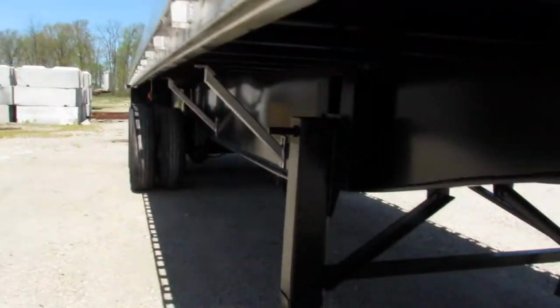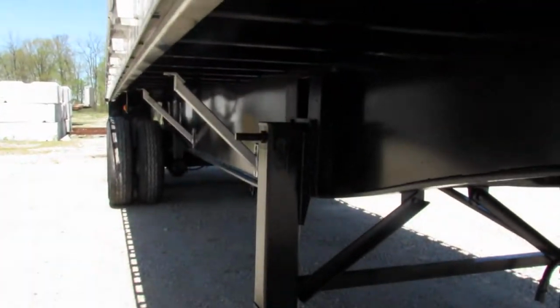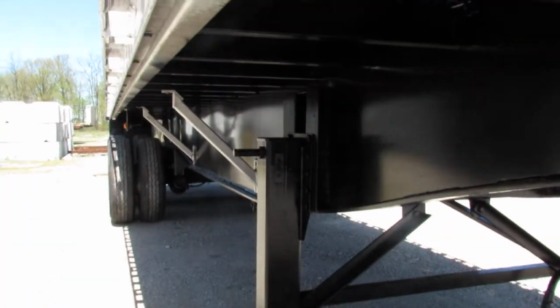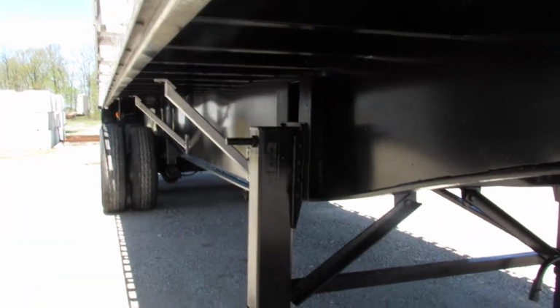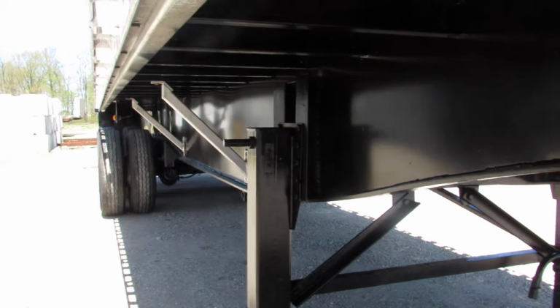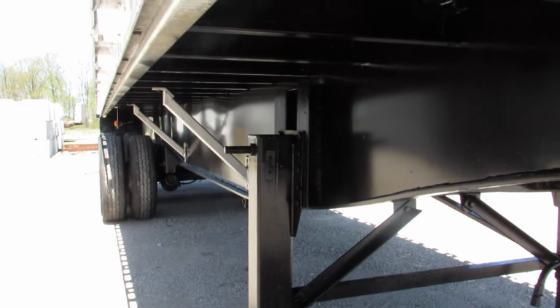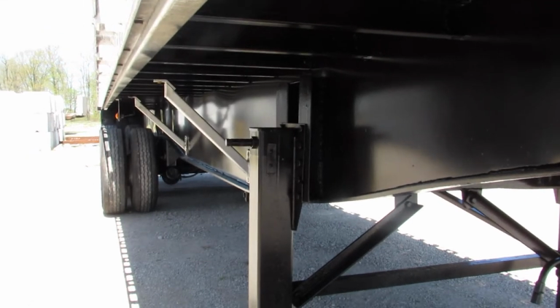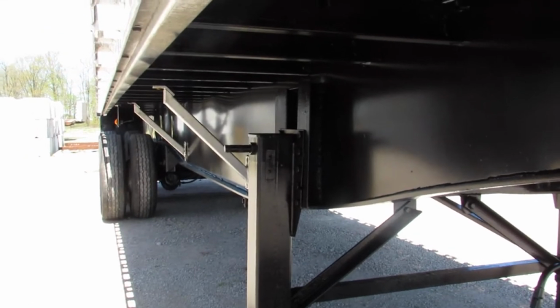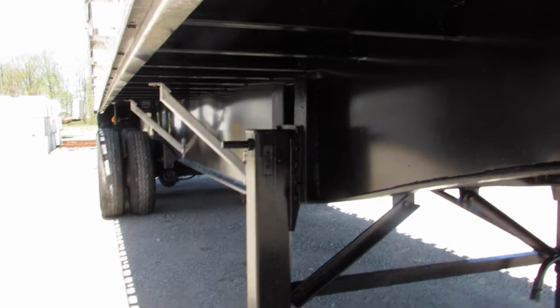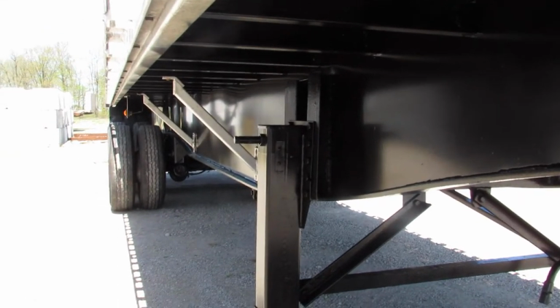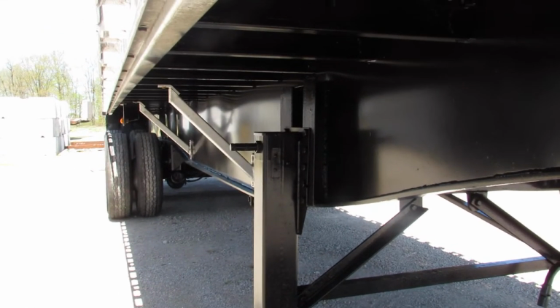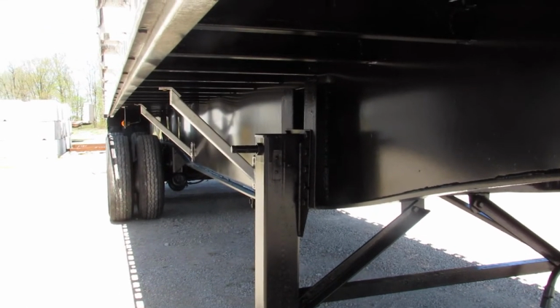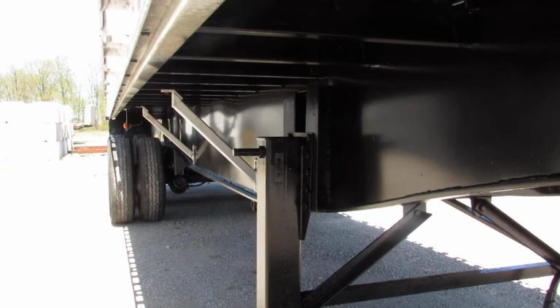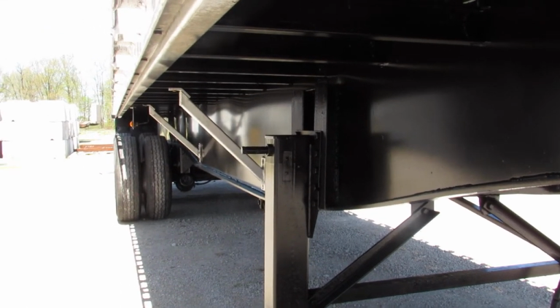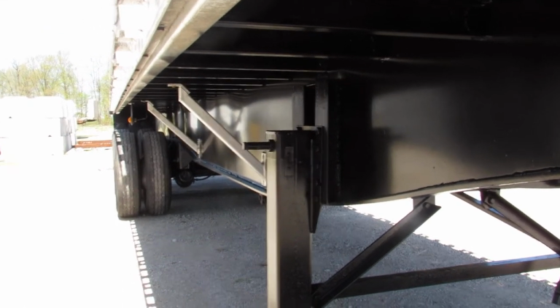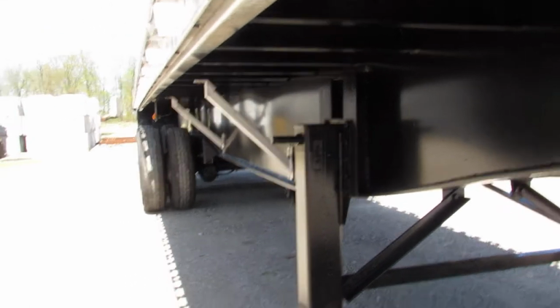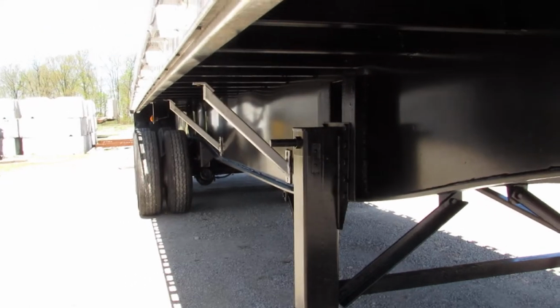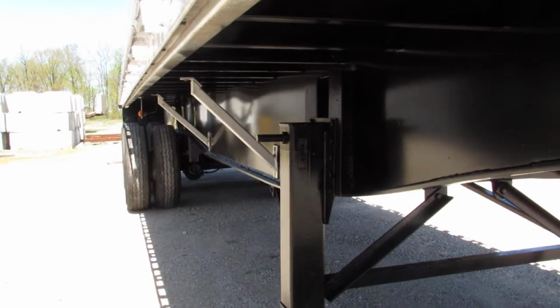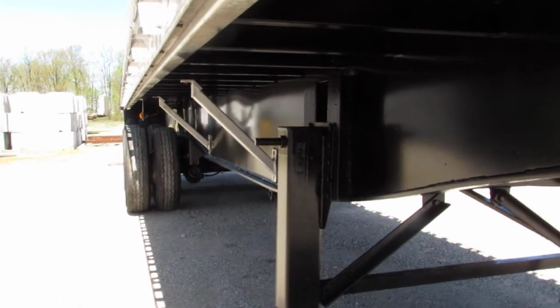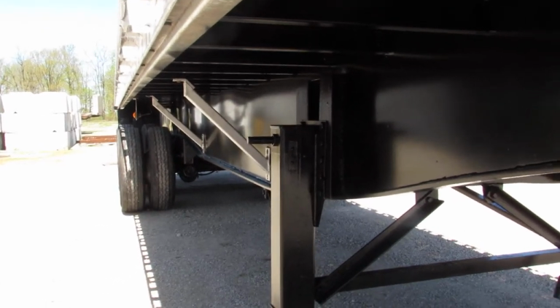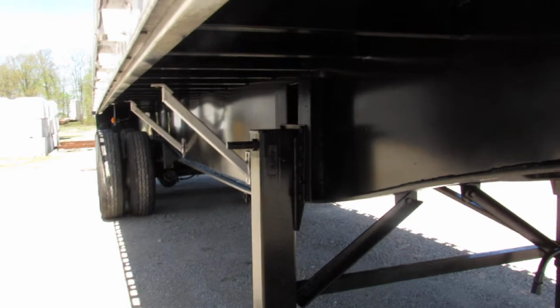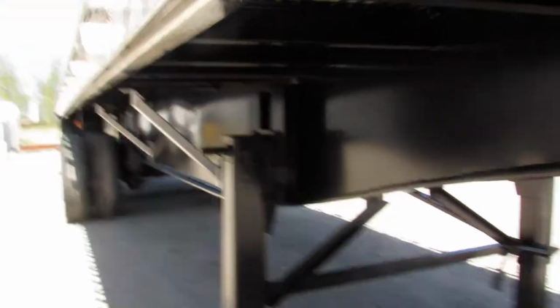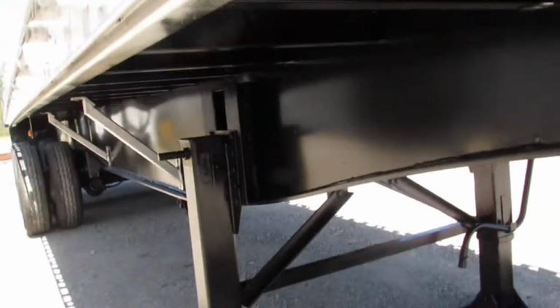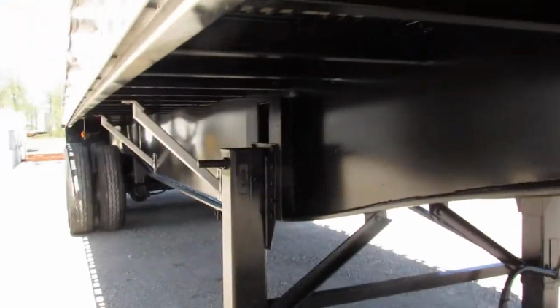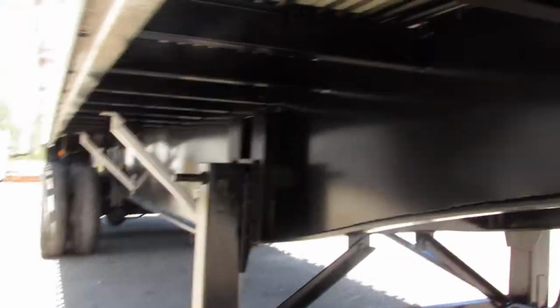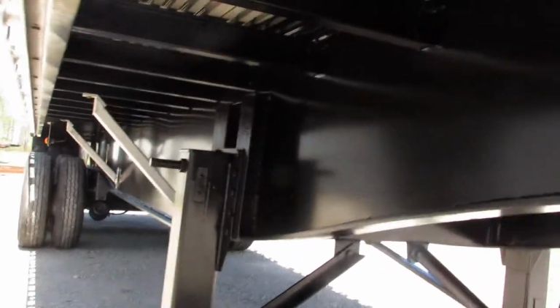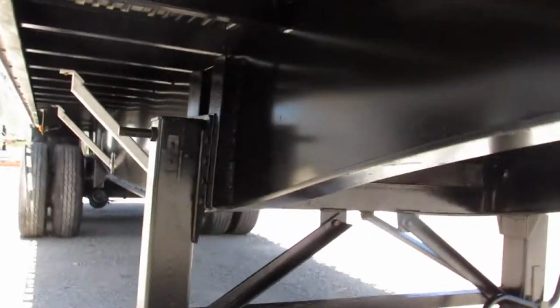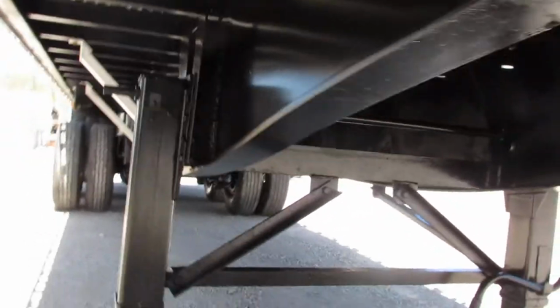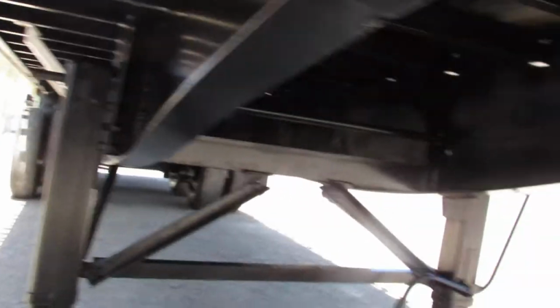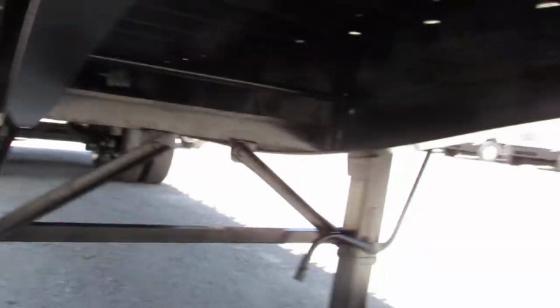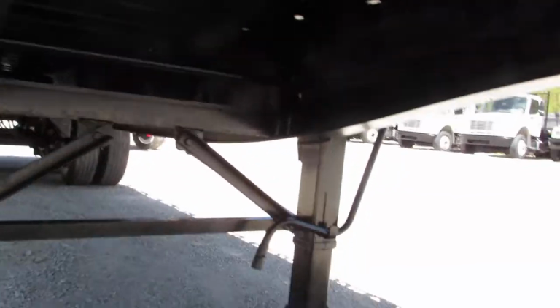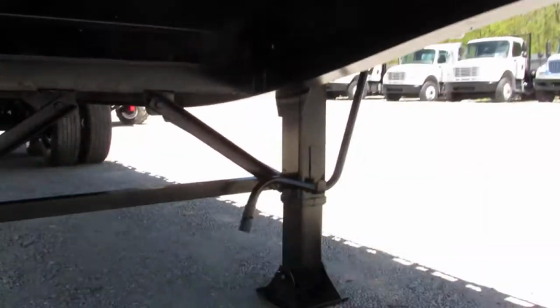This unit has been power blasted, primed, and repainted. As you can see, the beam condition is phenomenal — they look beautiful. It's going to look great going down the road.